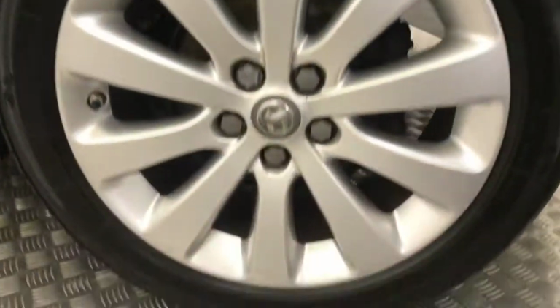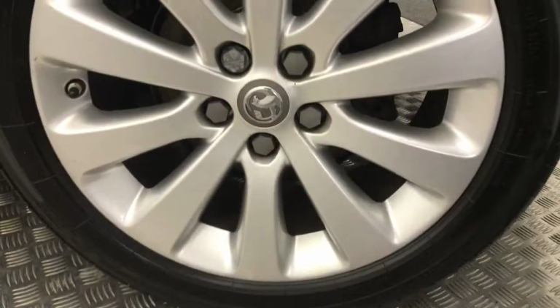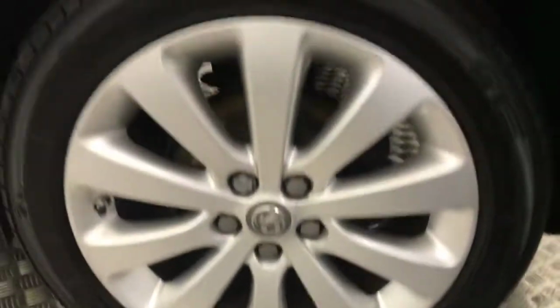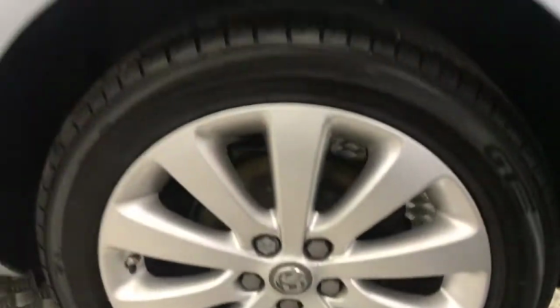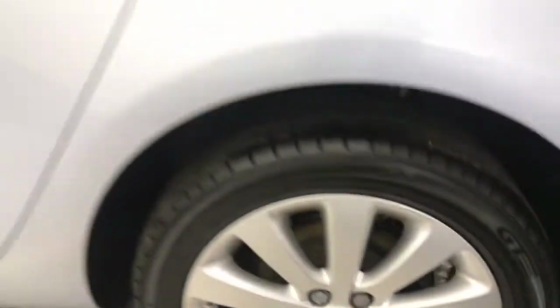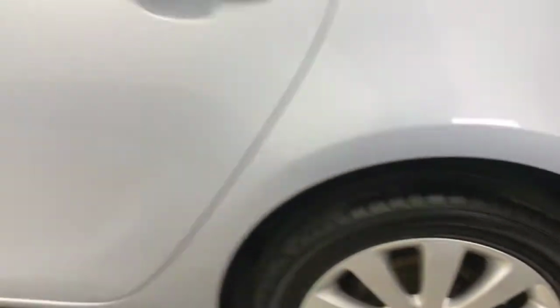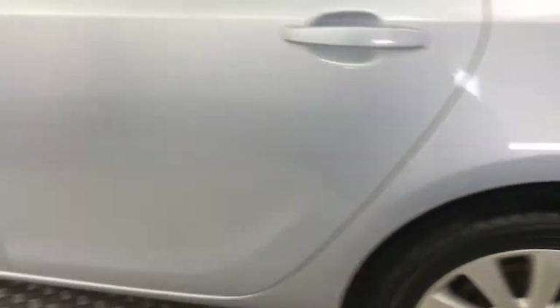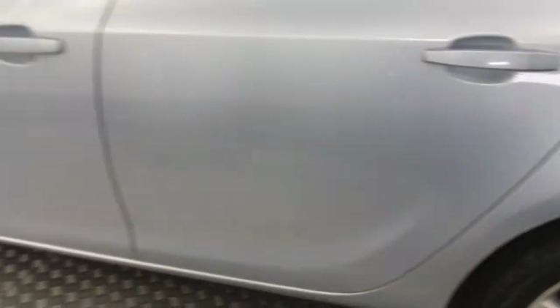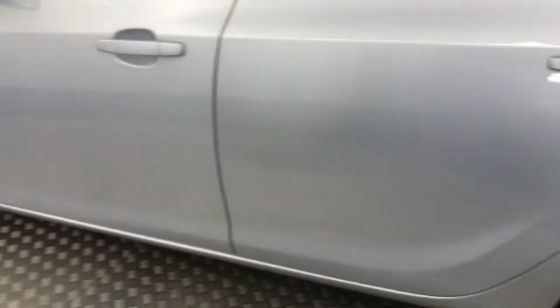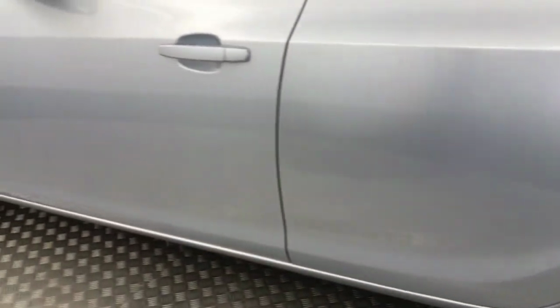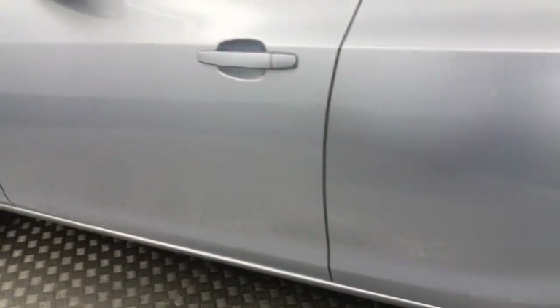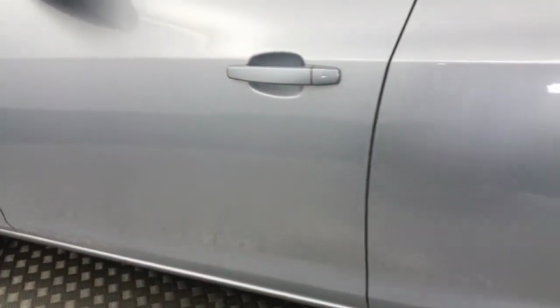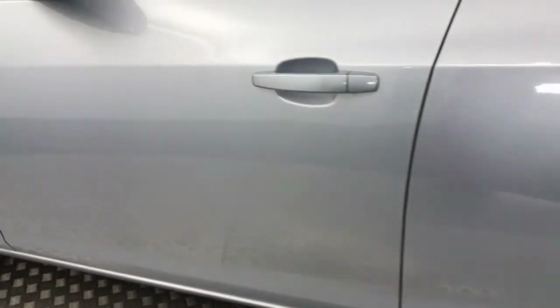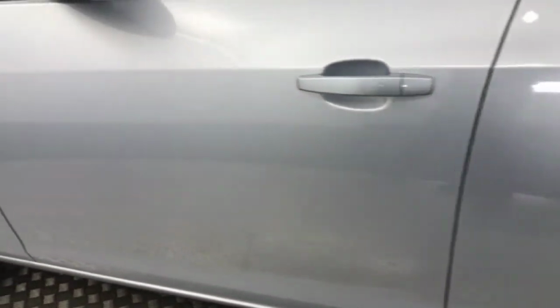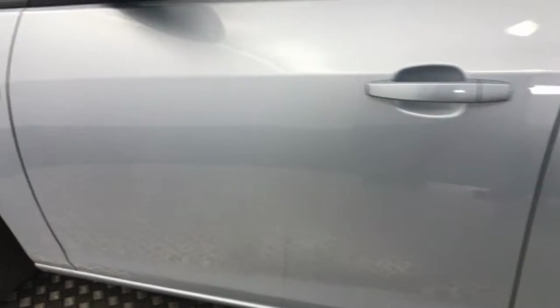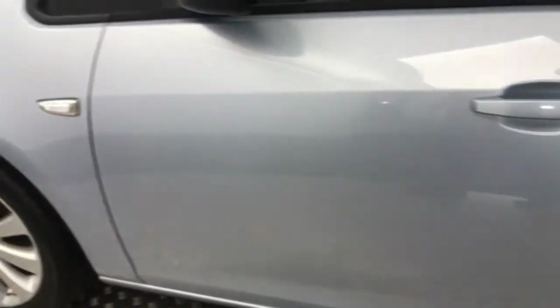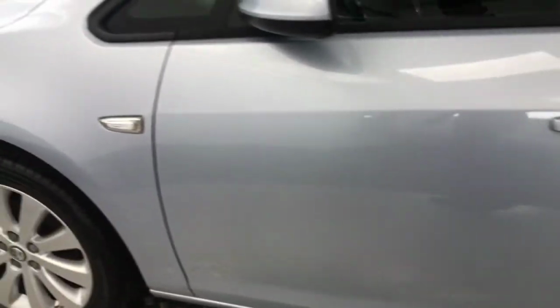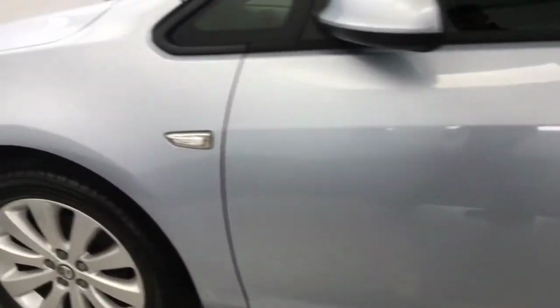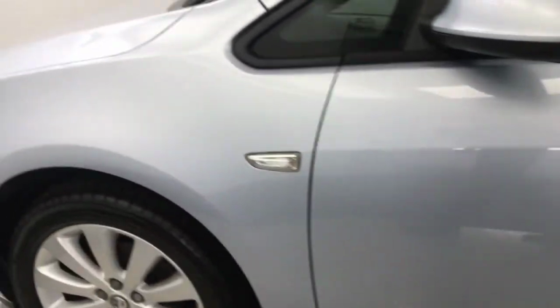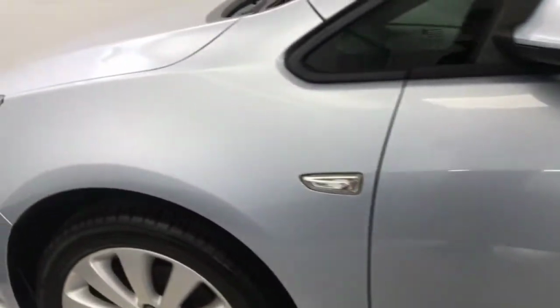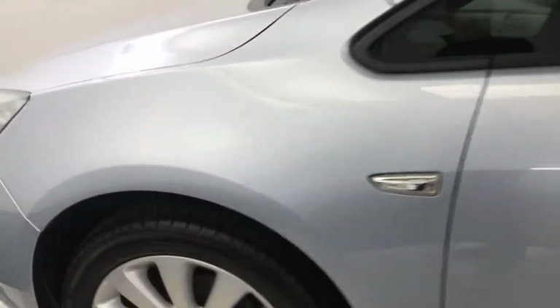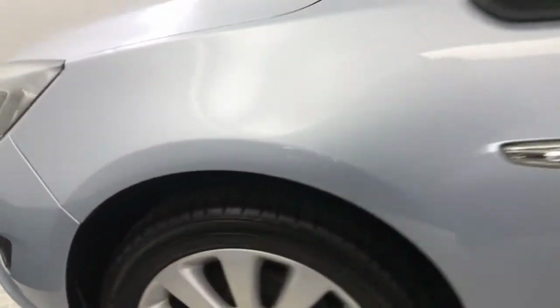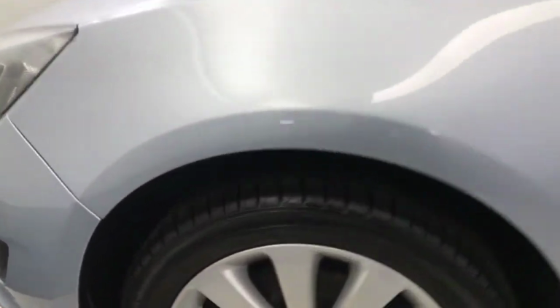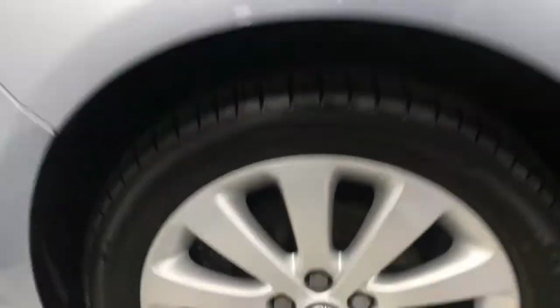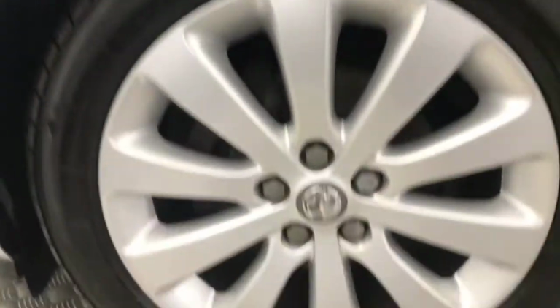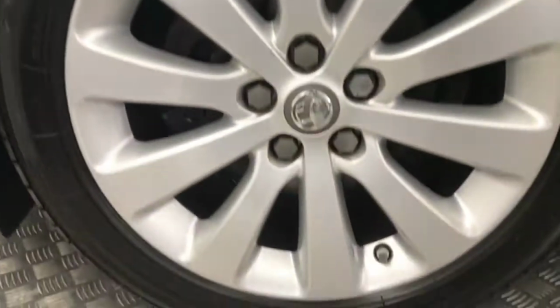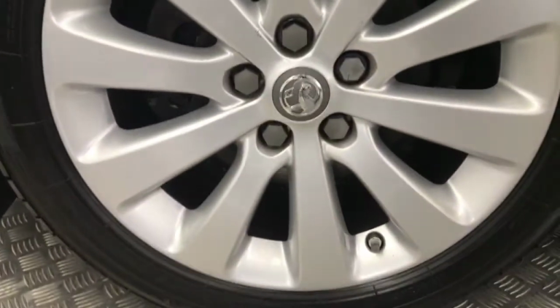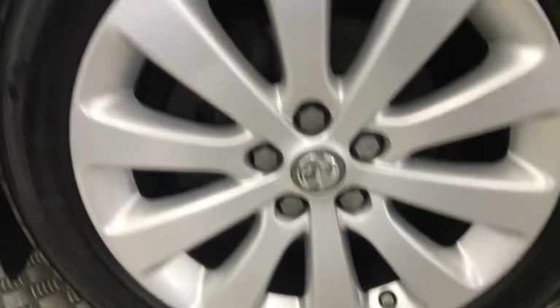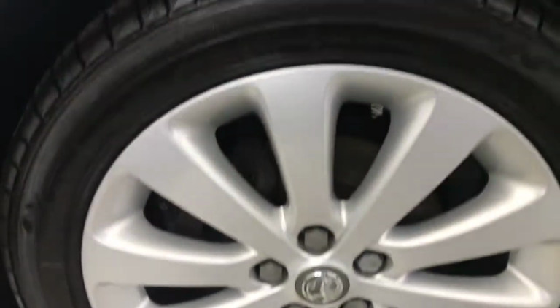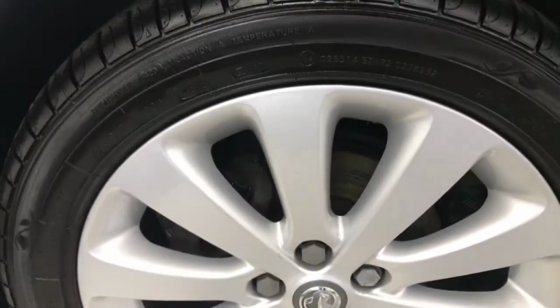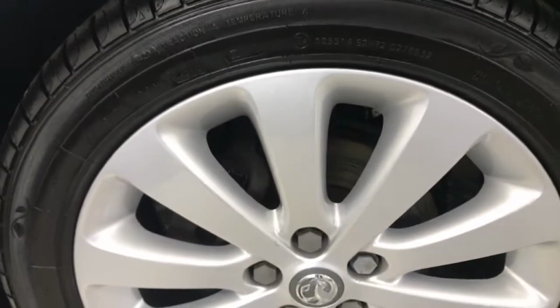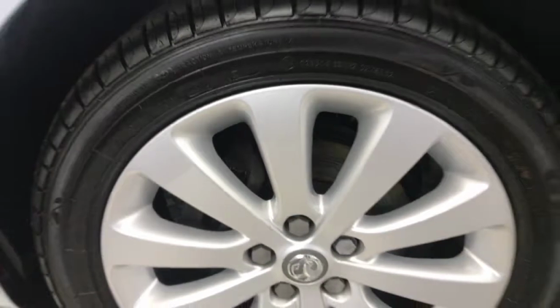Again, the wheels on this side are in good order. There are no nasty scratches, scrapes or dents down the side, and there is your final alloy wheel.